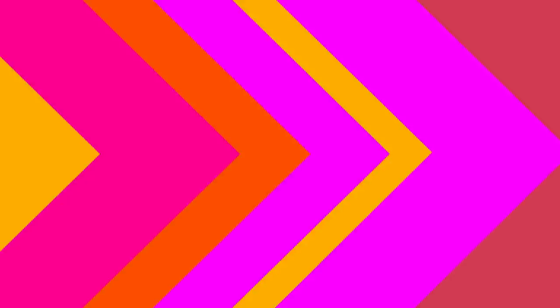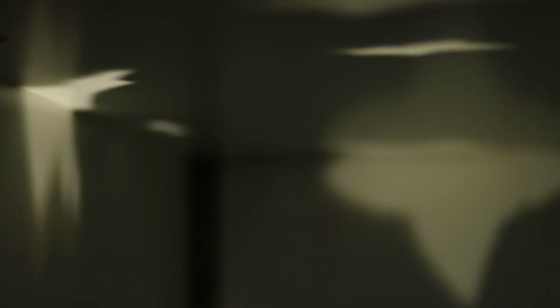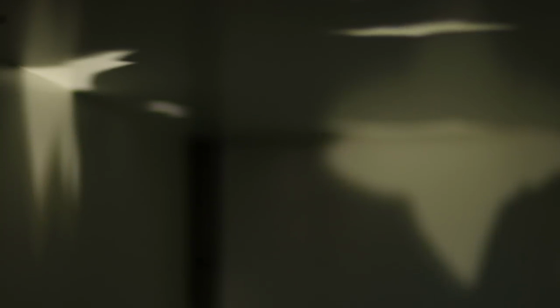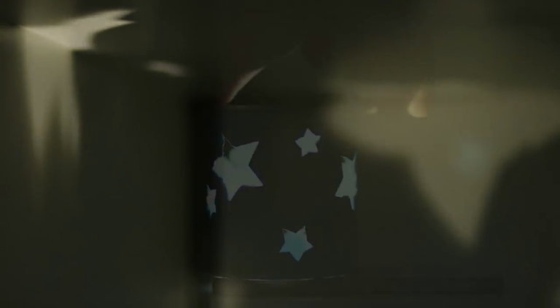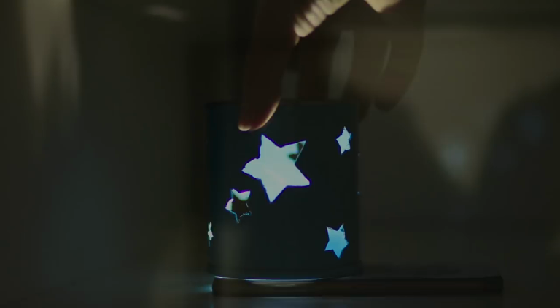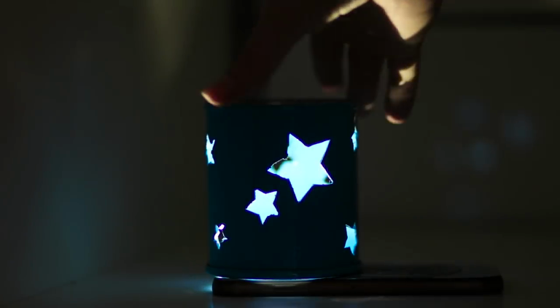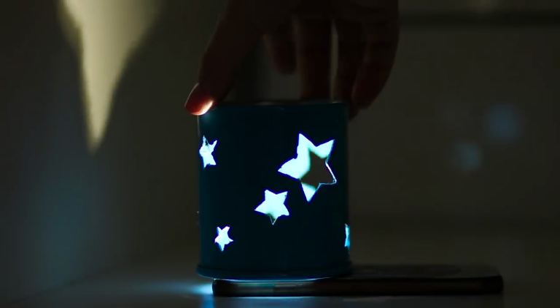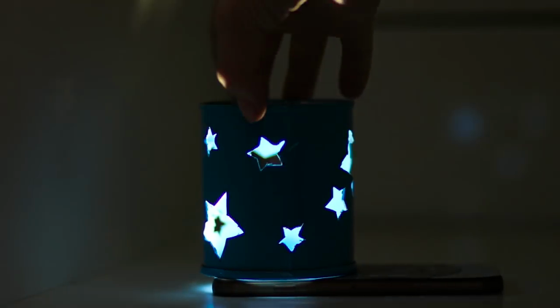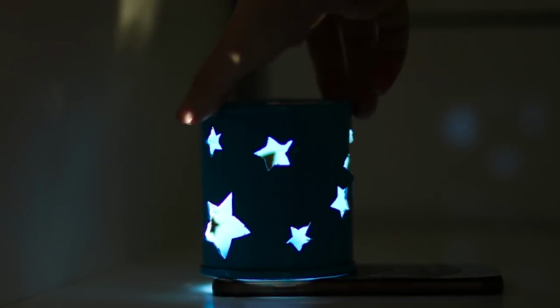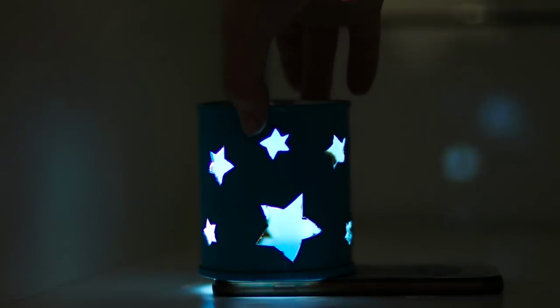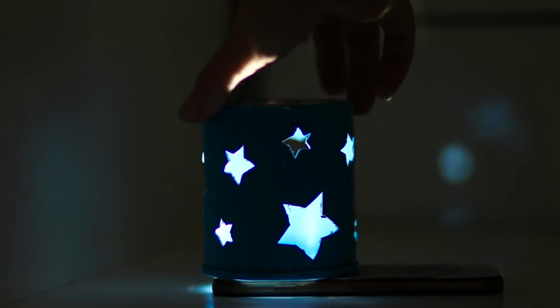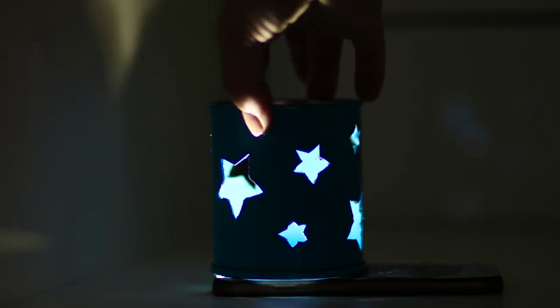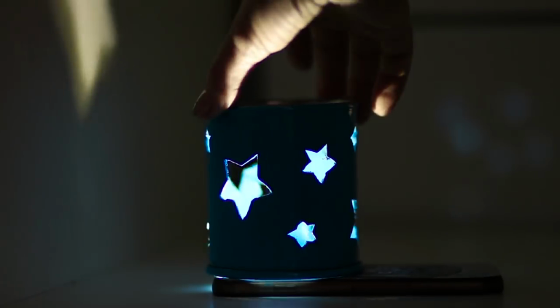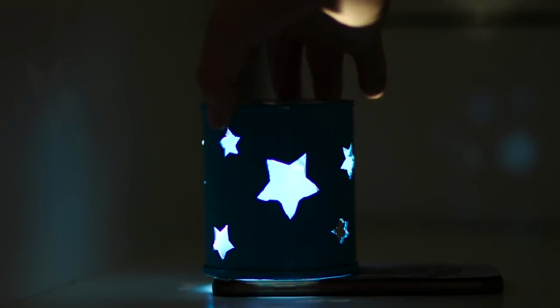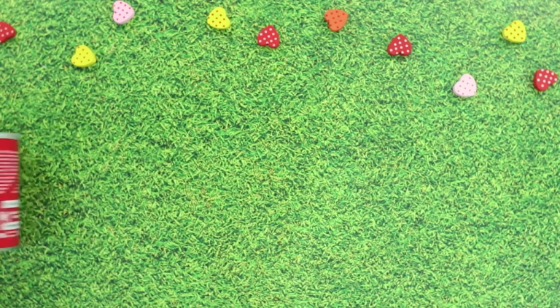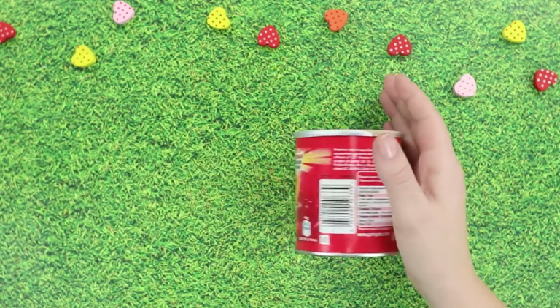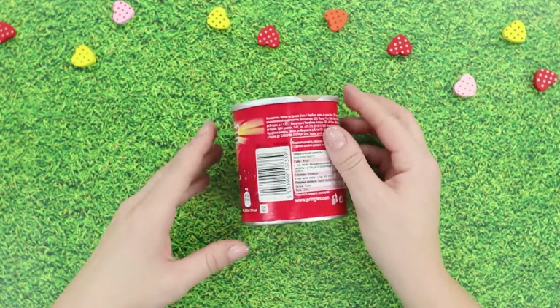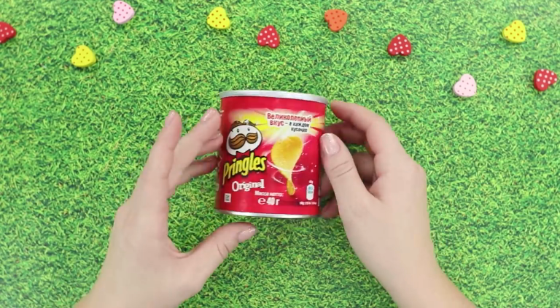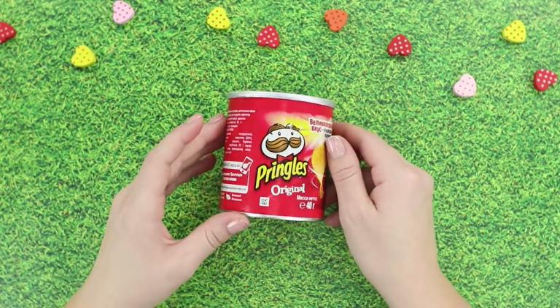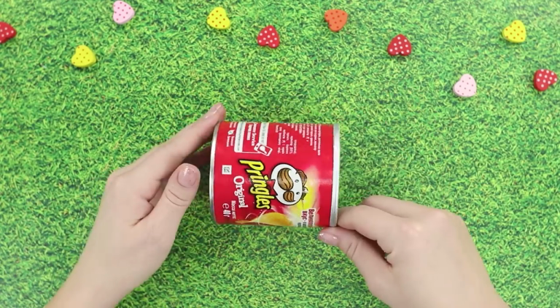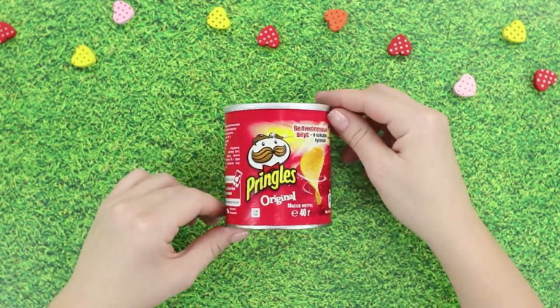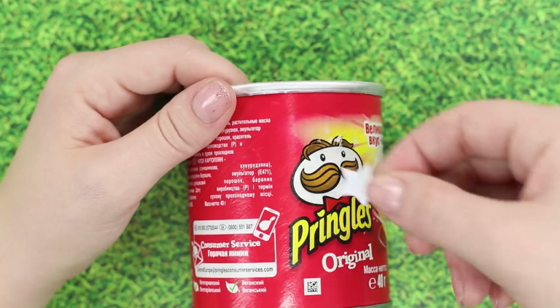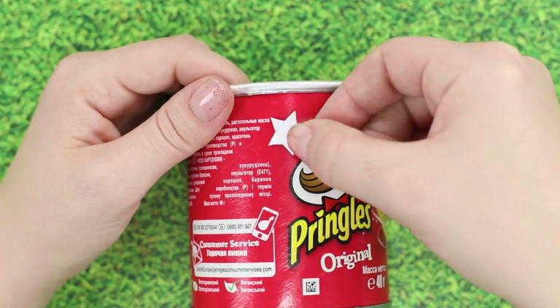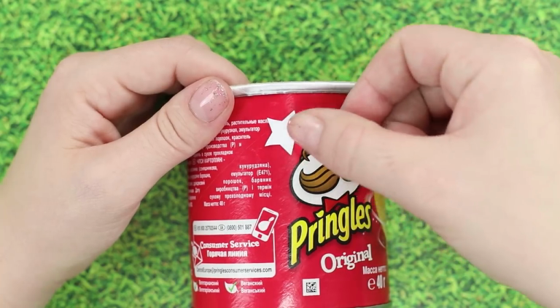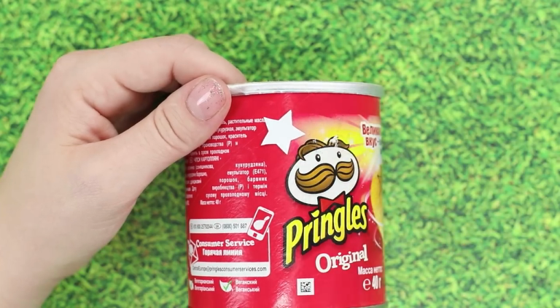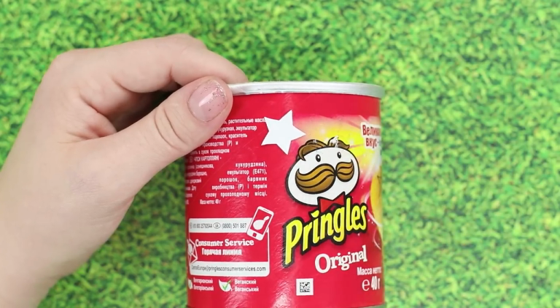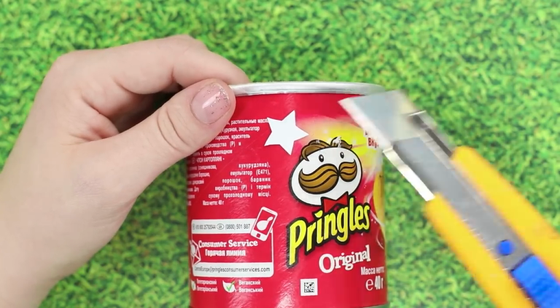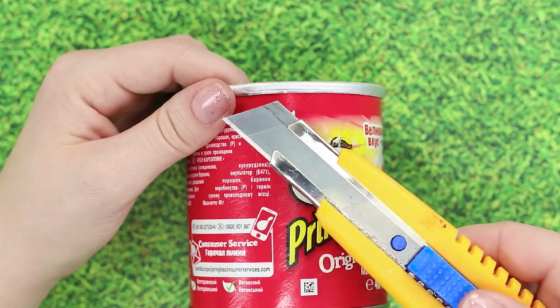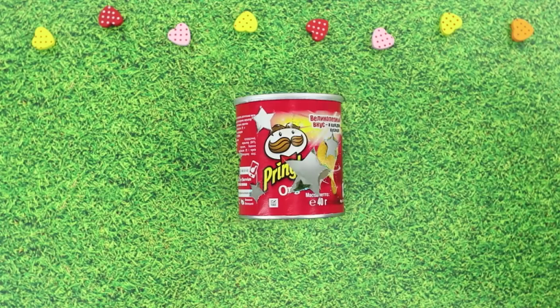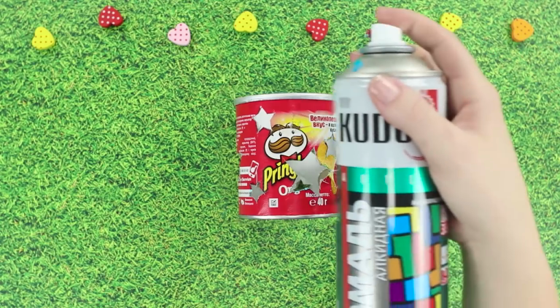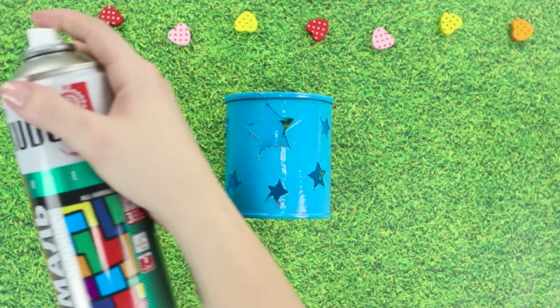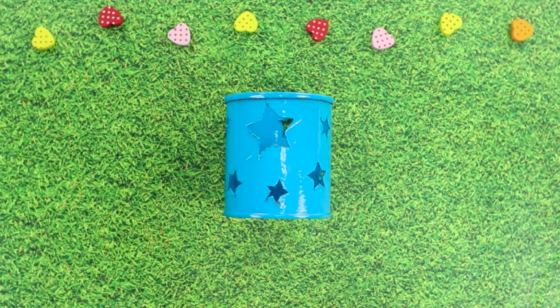What could be more soothing than the dim light of a night lamp? Only light from a night lamp that you've made with your own hands. We'll need an empty can of Pringles chips. Outline some stars of various sizes, cut them out, and apply a layer of spray paint.